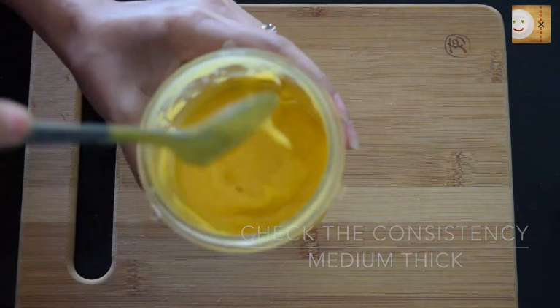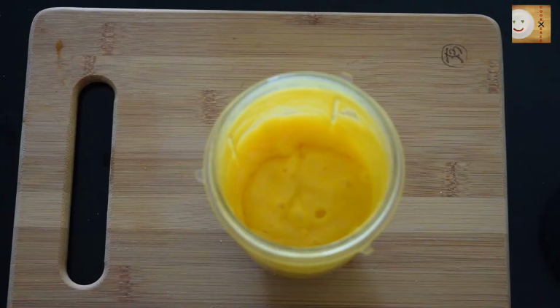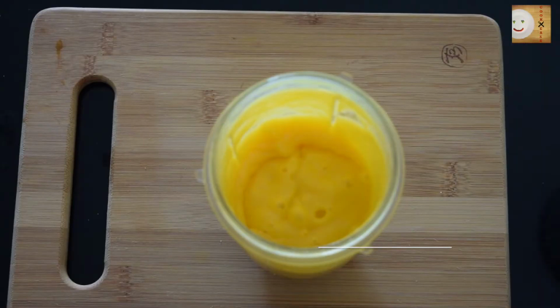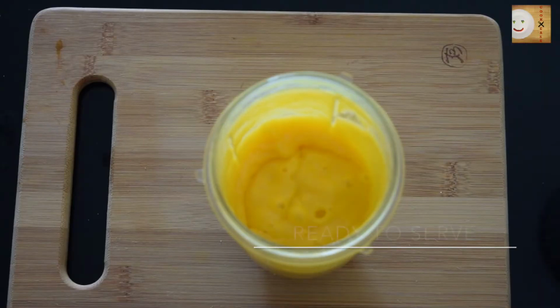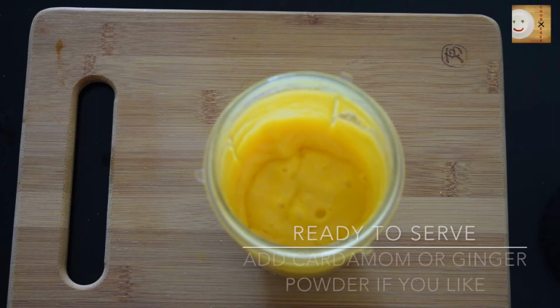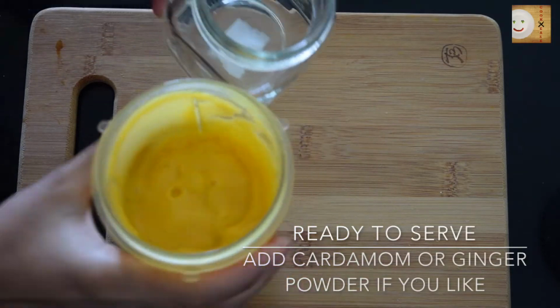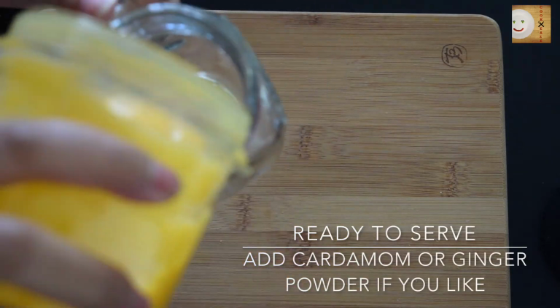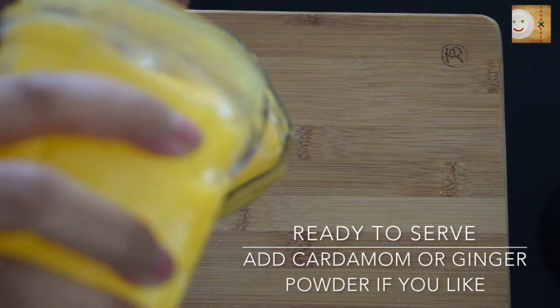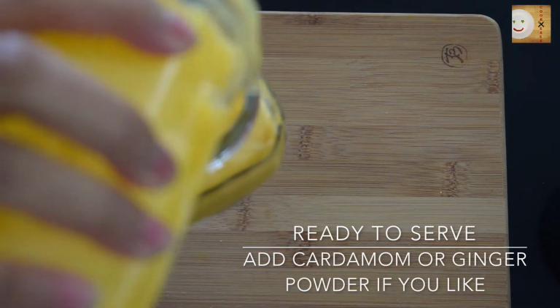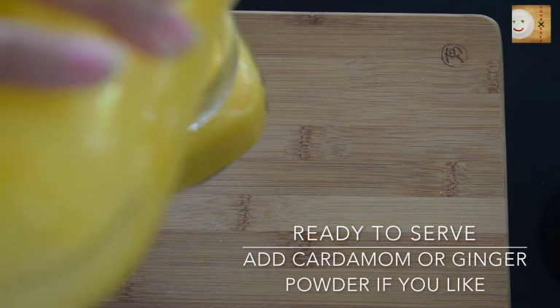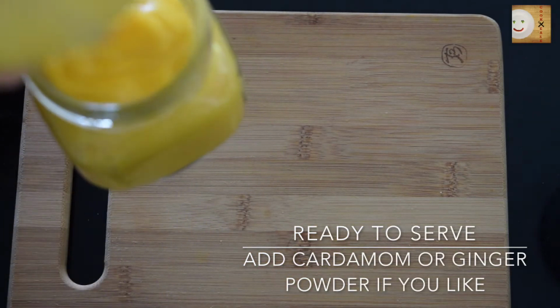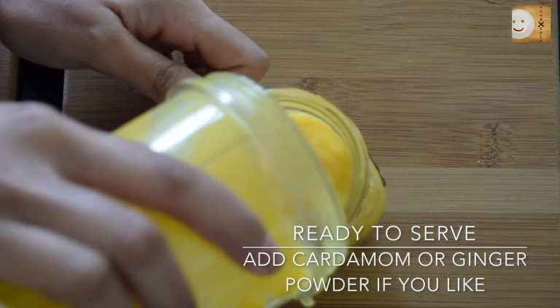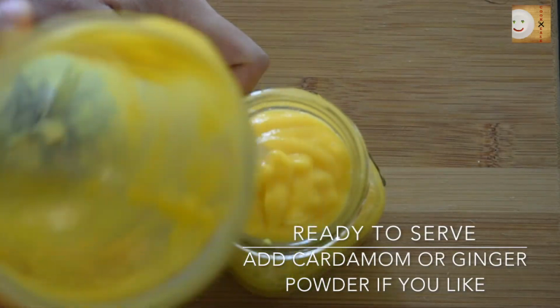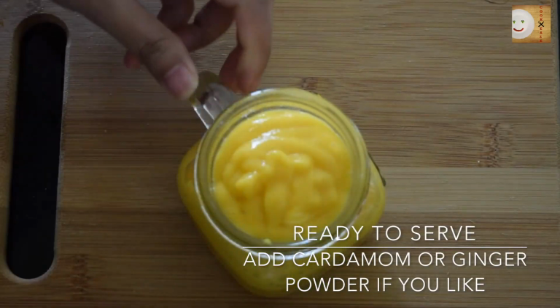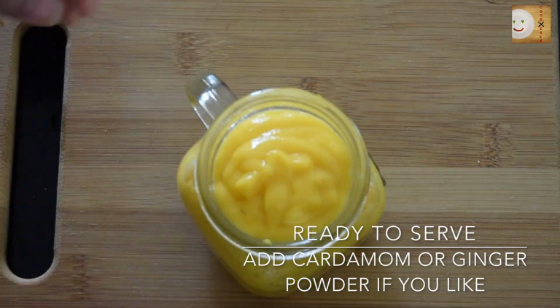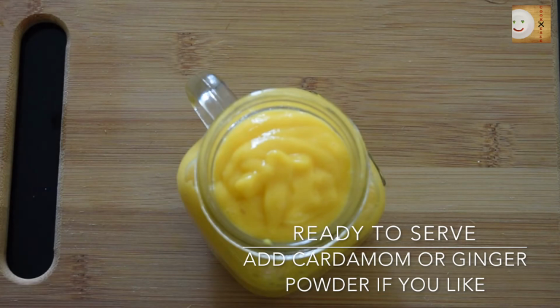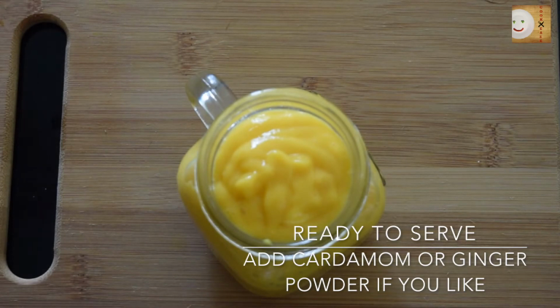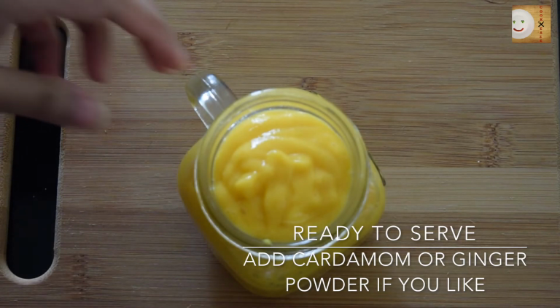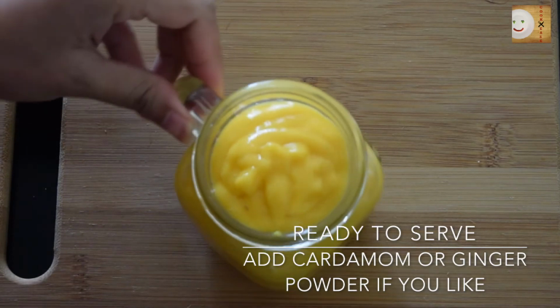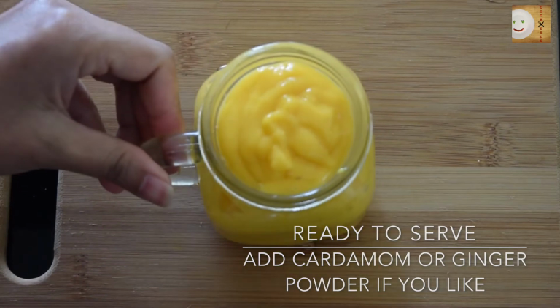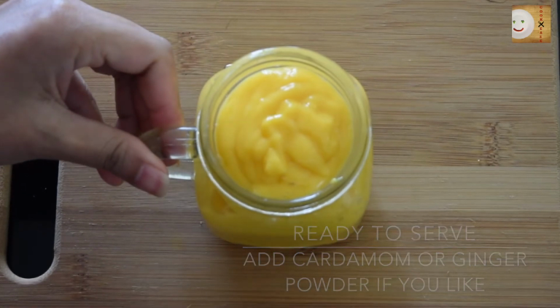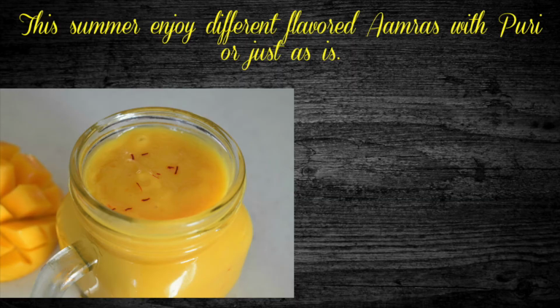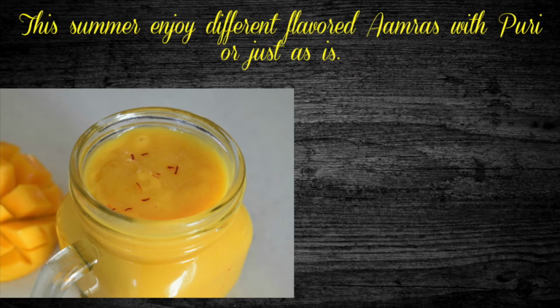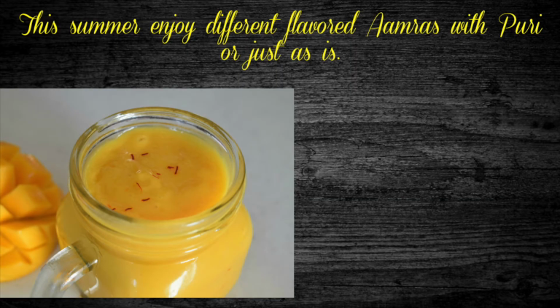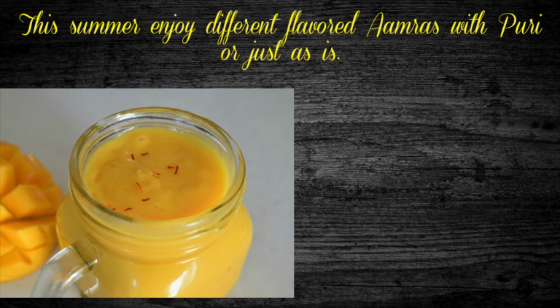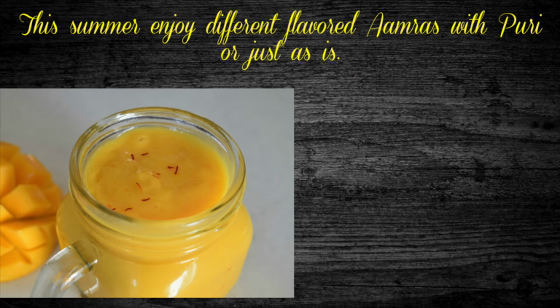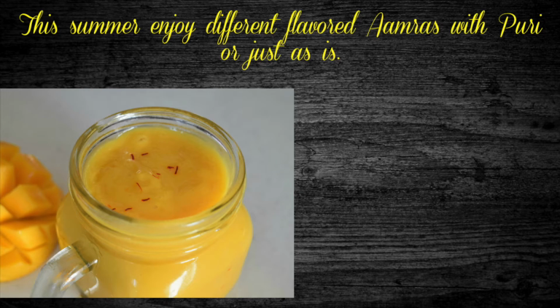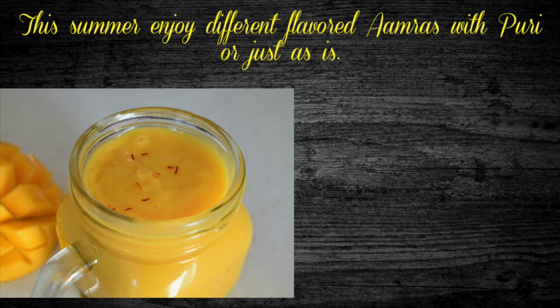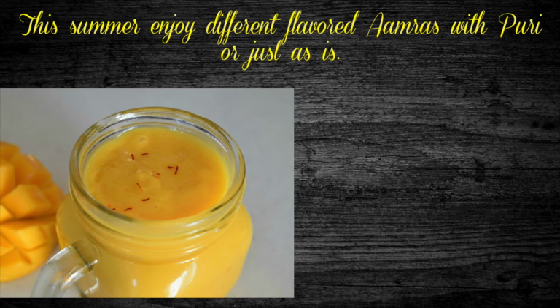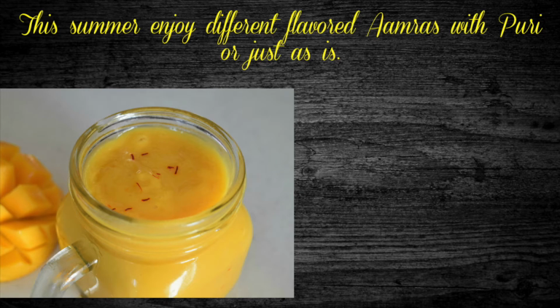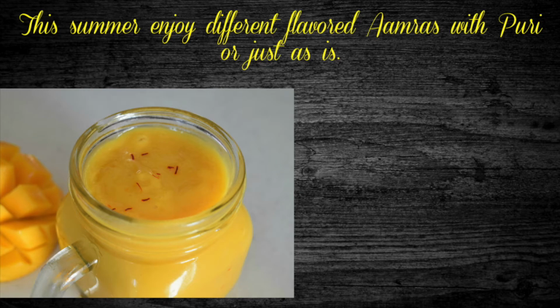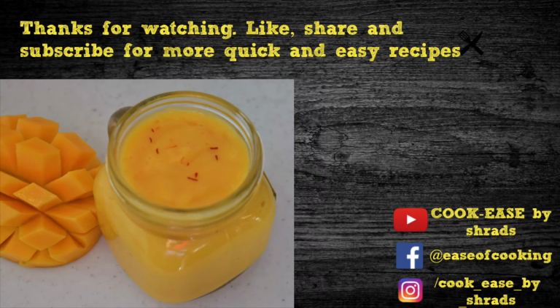Different regions in India make amras differently. Some add salt or ginger powder and some even add cardamom, but I like it with kesar. Here it is ready to serve — enjoy this delicious amras with puri this summer, and thanks for watching.